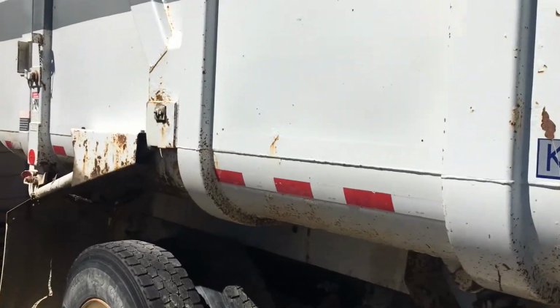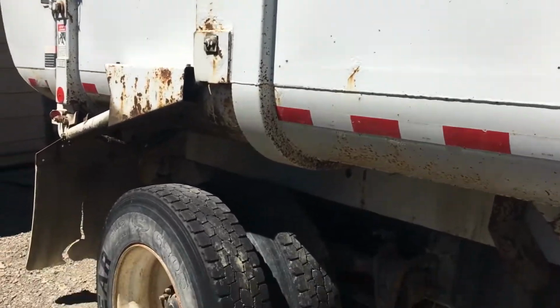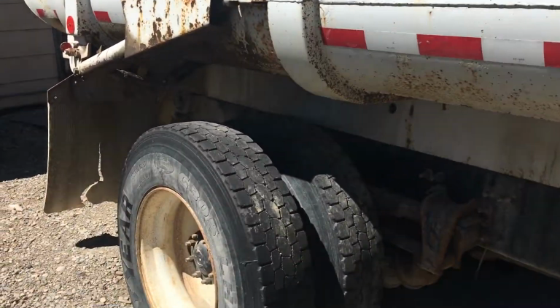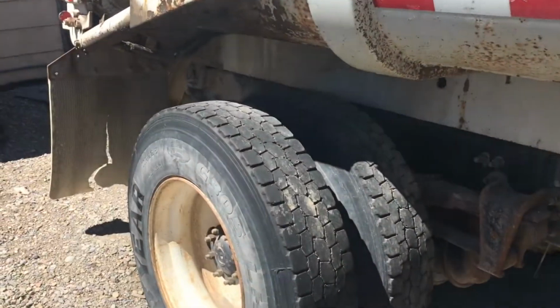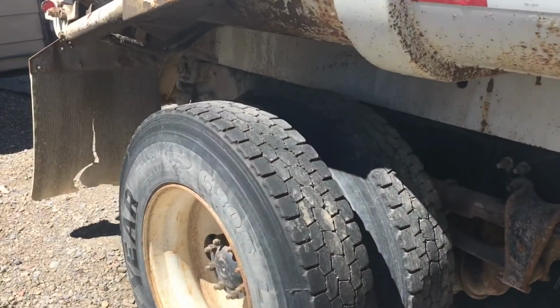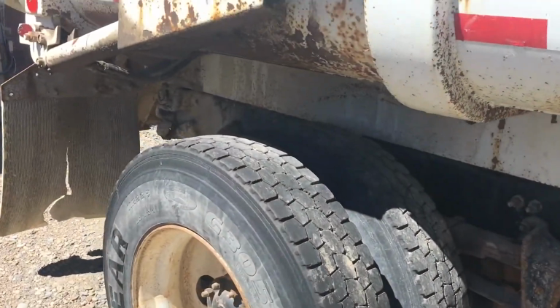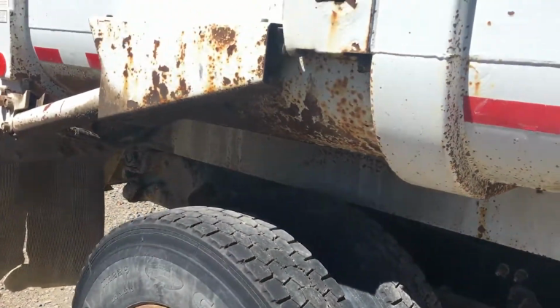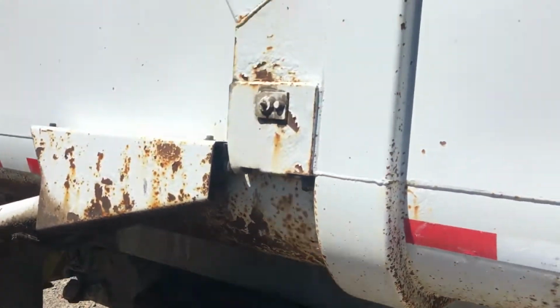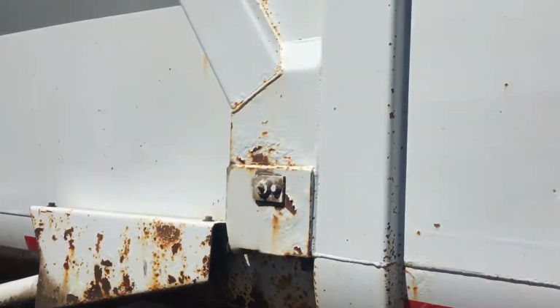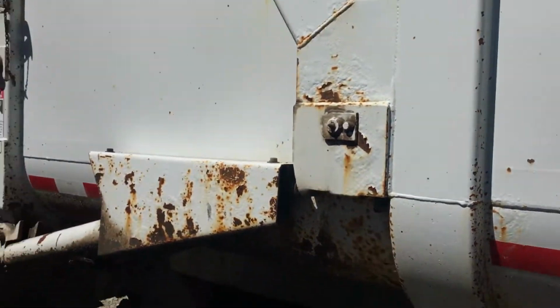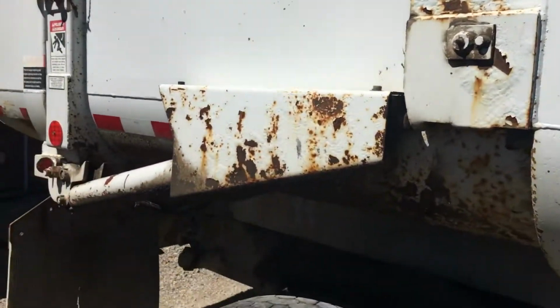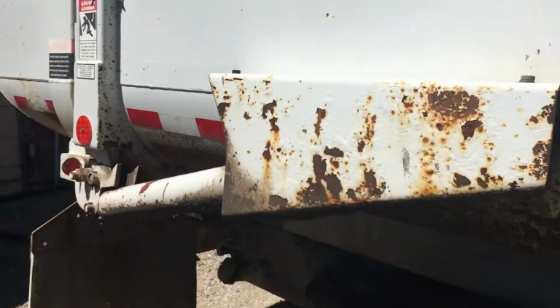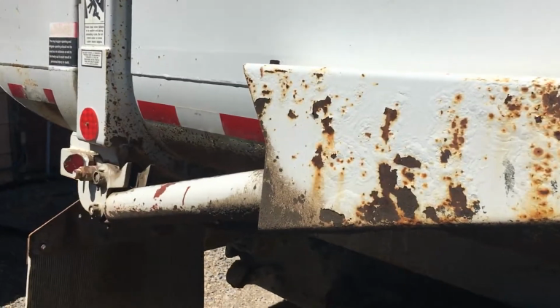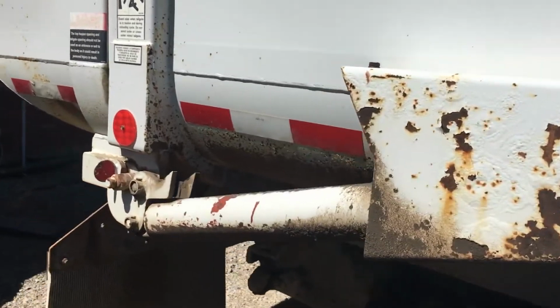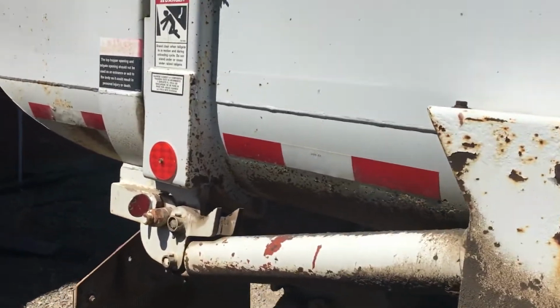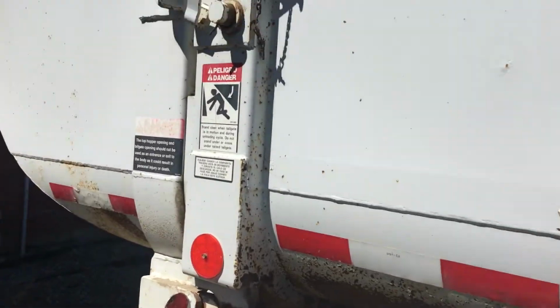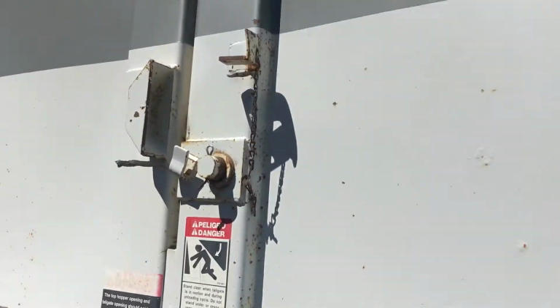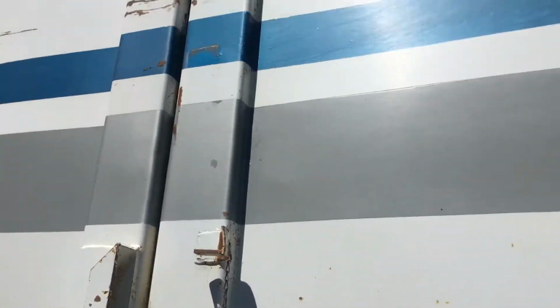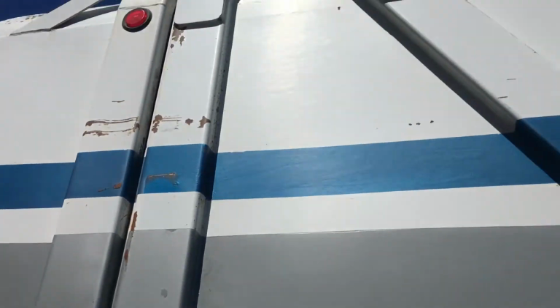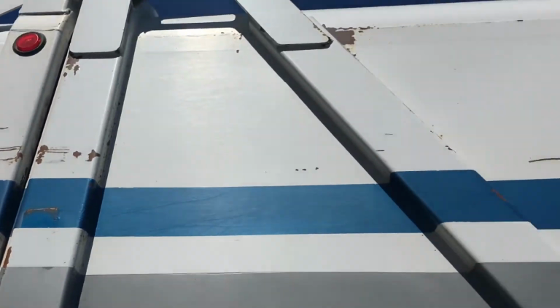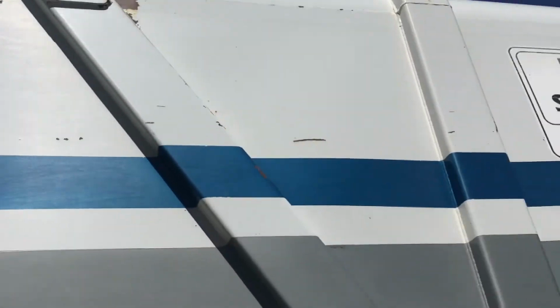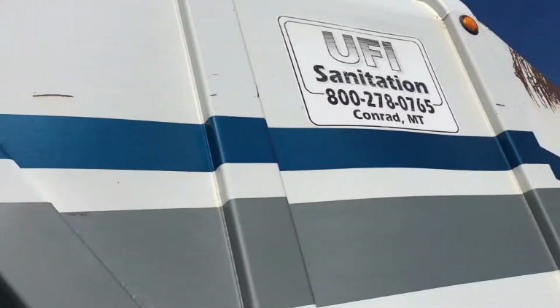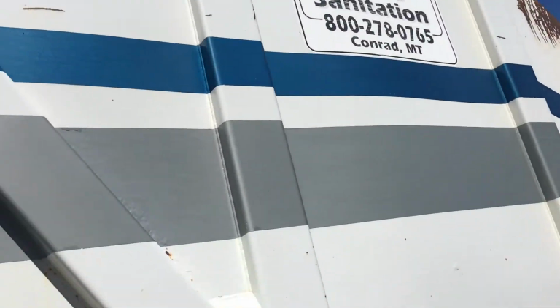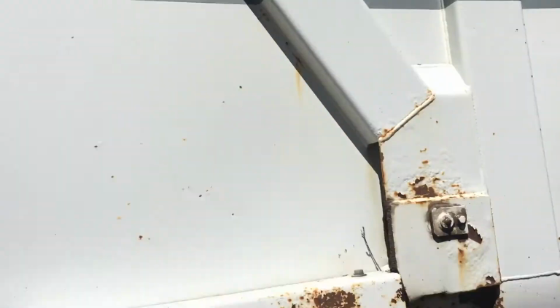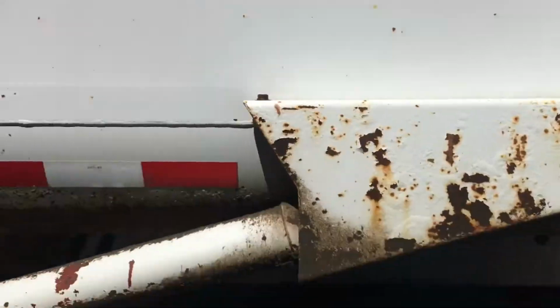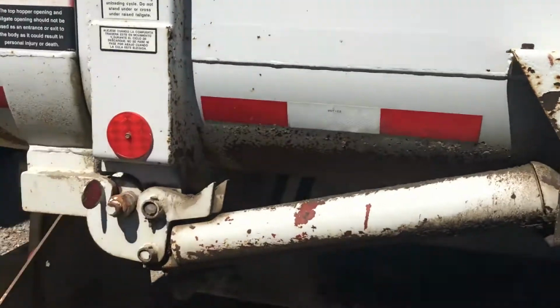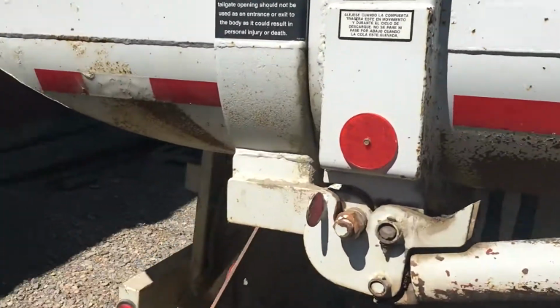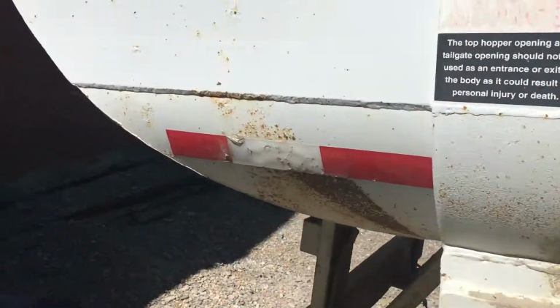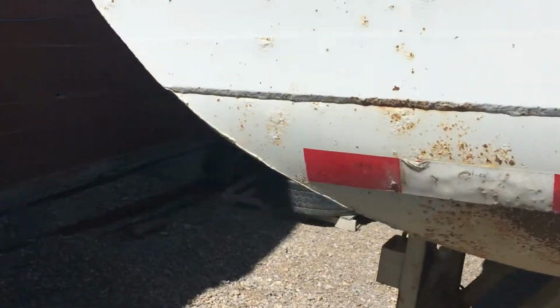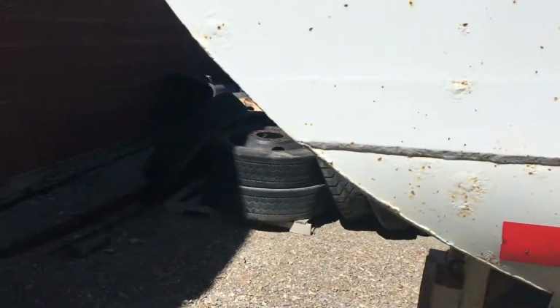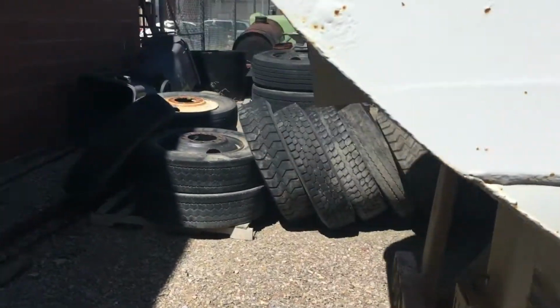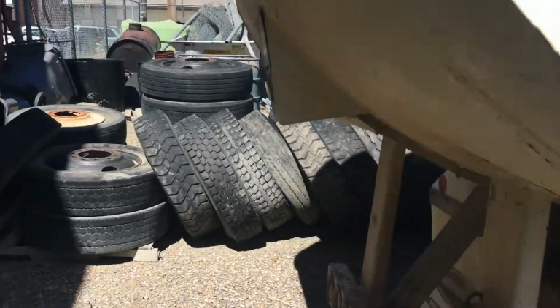It's one of two — the other one runs and drives but has some box issues. This one here does not run and drive, but the box was working great when it was parked. Last DOT'd in 2015.